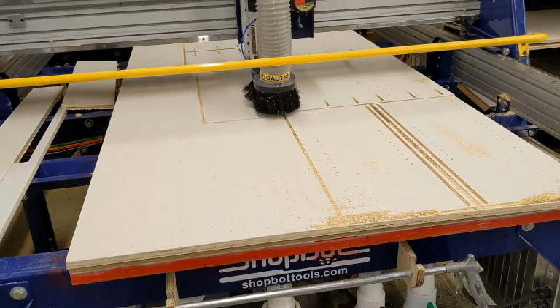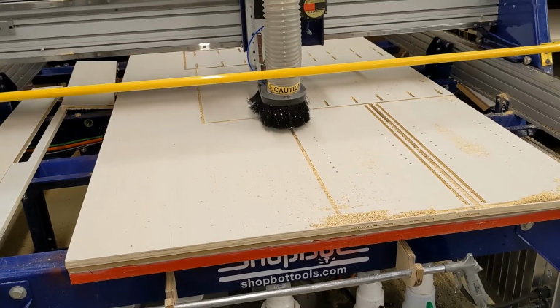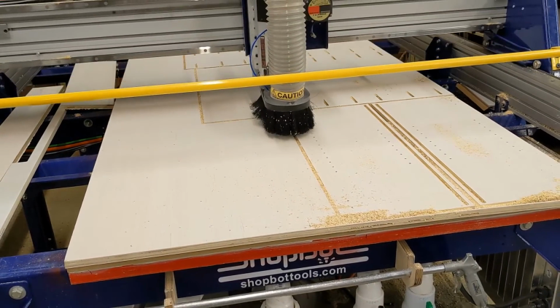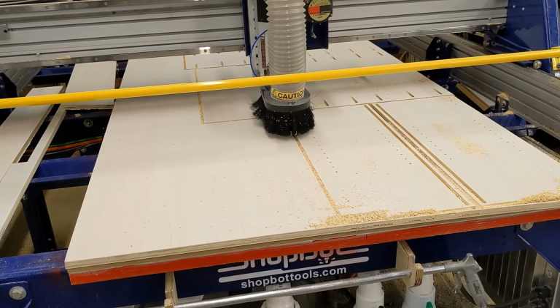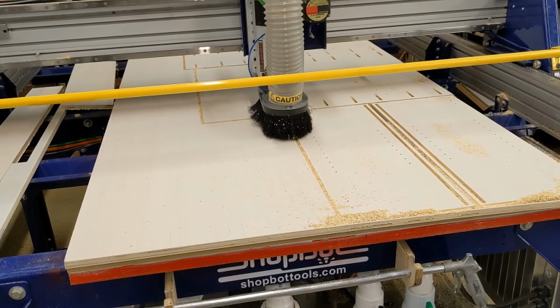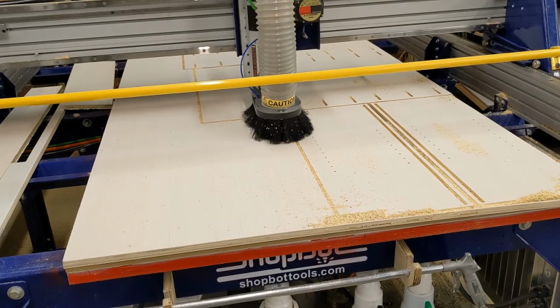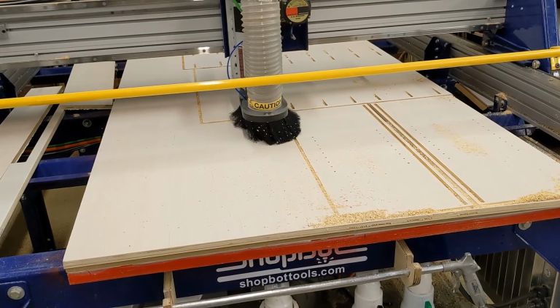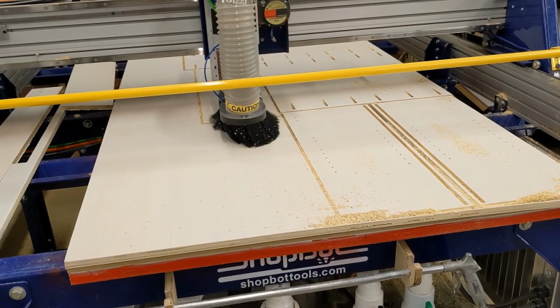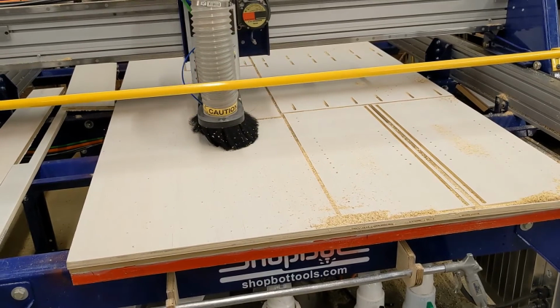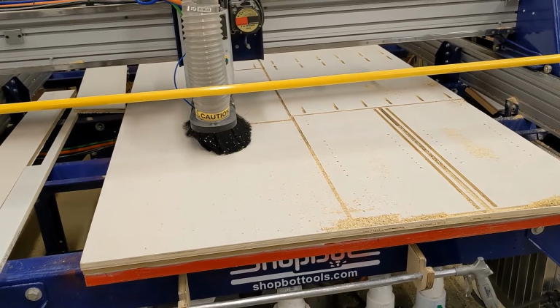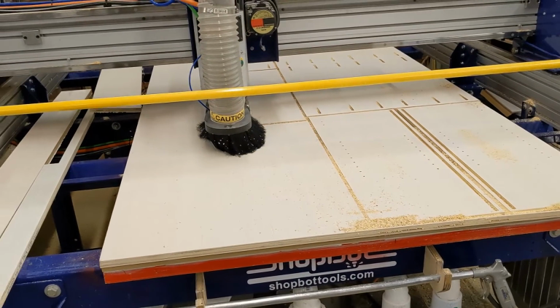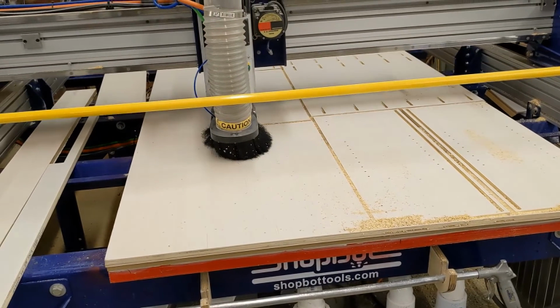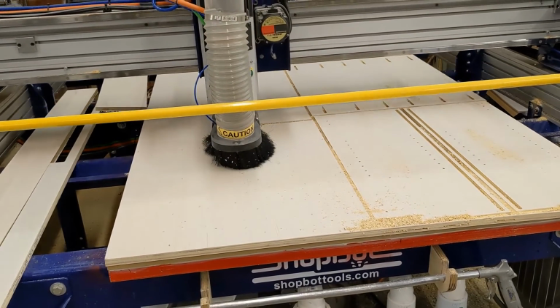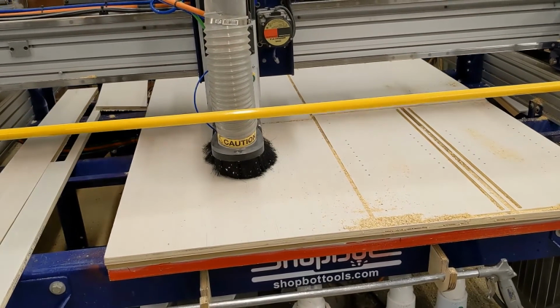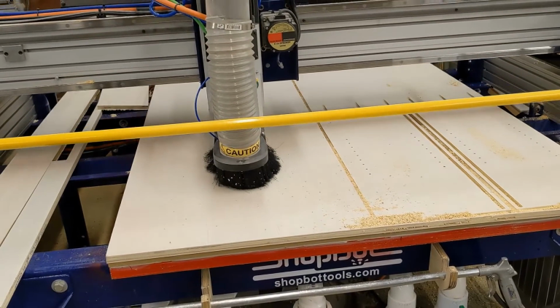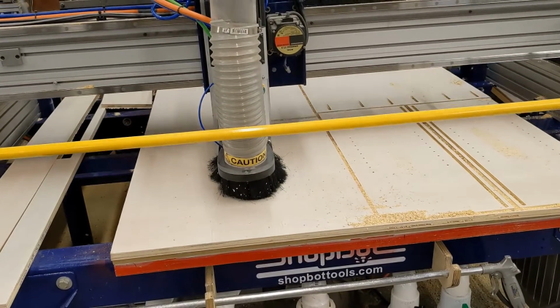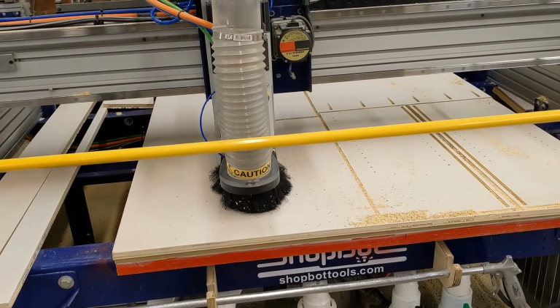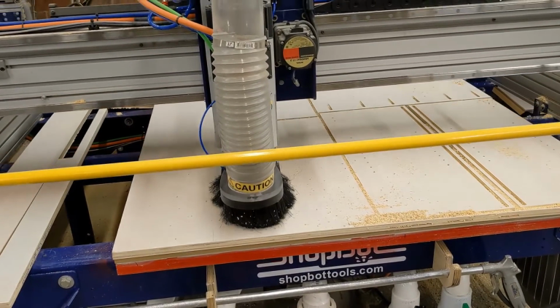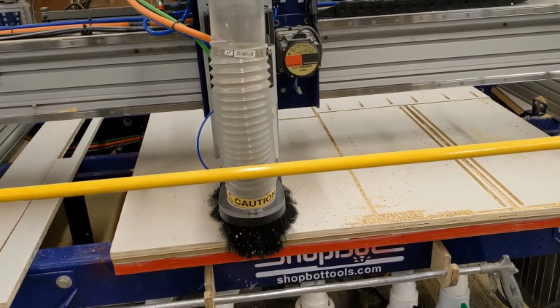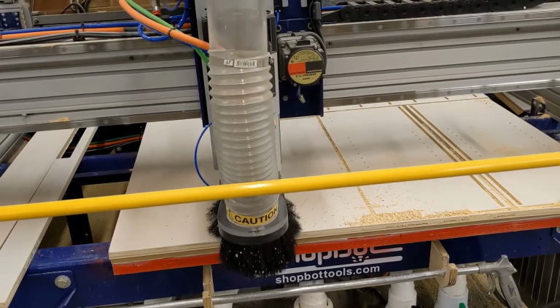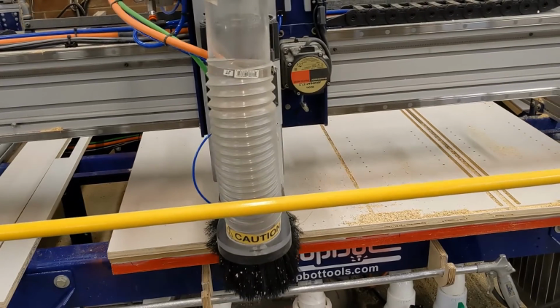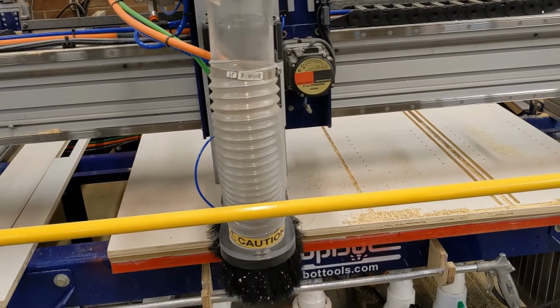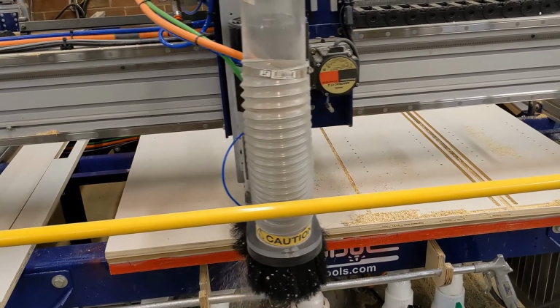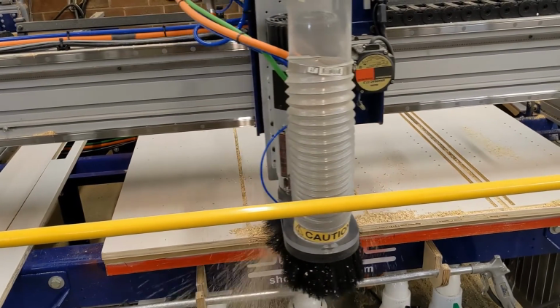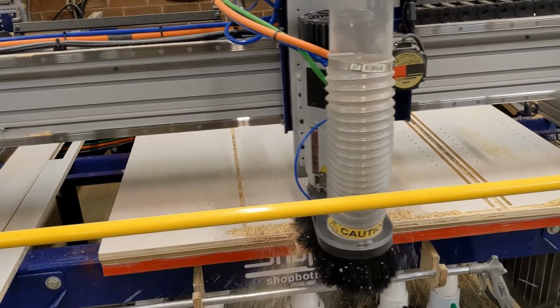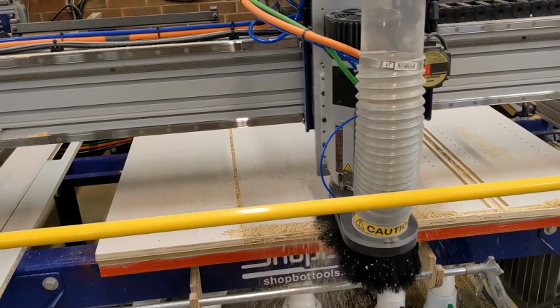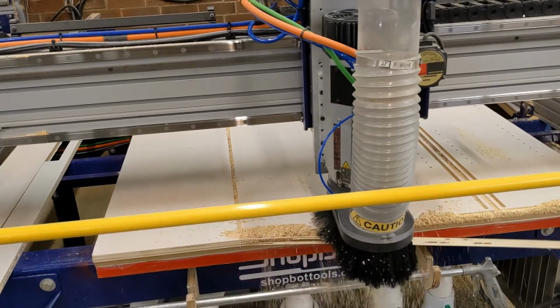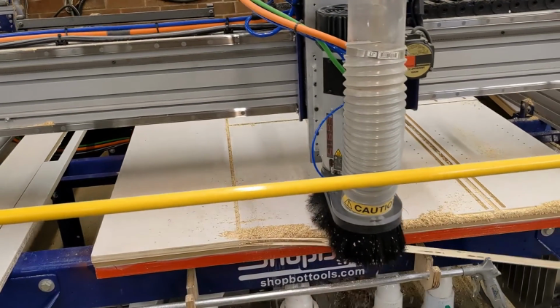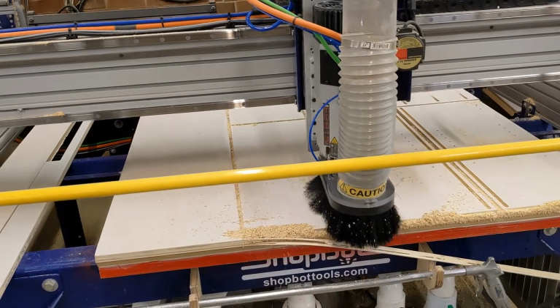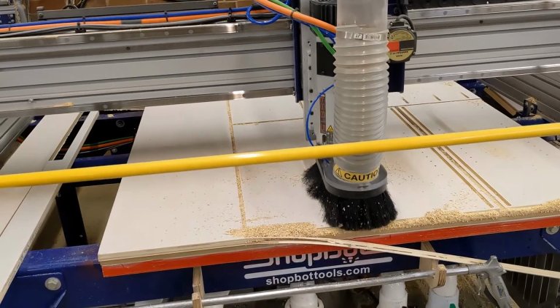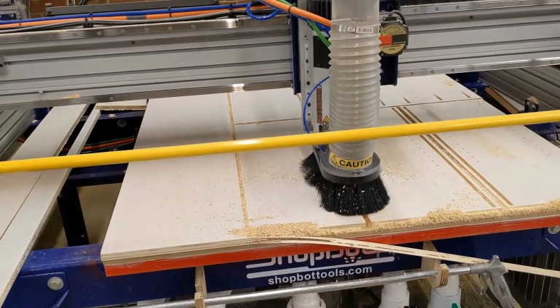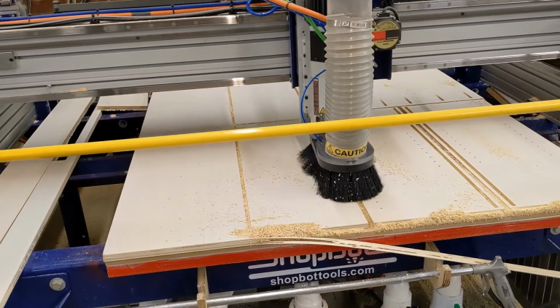This would be one of the more complex sheets that you cut for cabinets. With some sheets only requiring perimeter cutting, you will easily average 7 minutes or less per sheet.